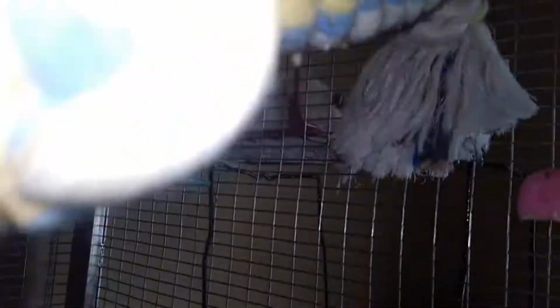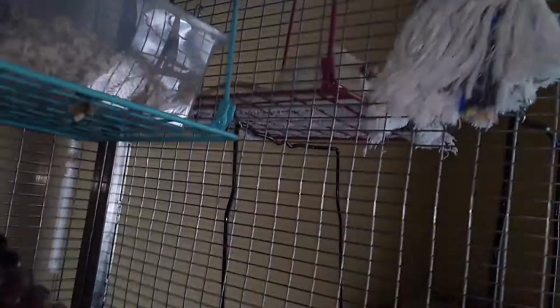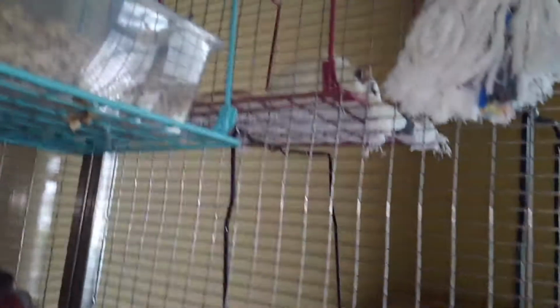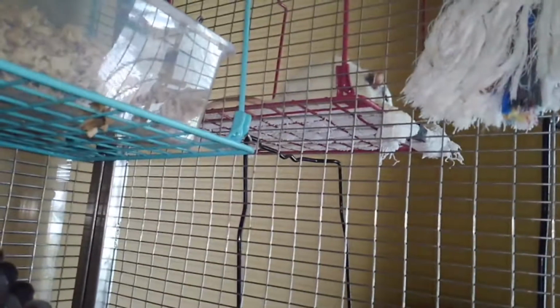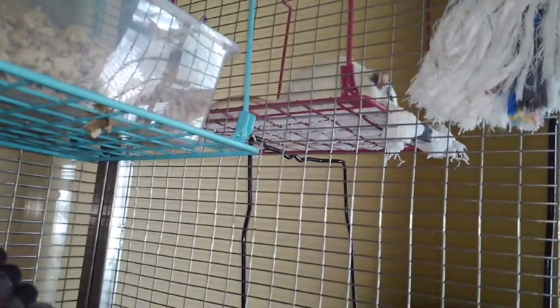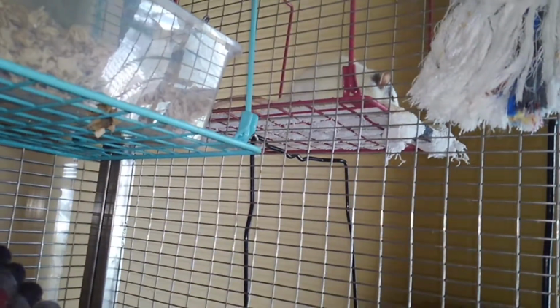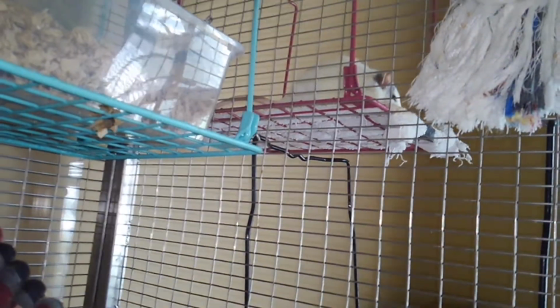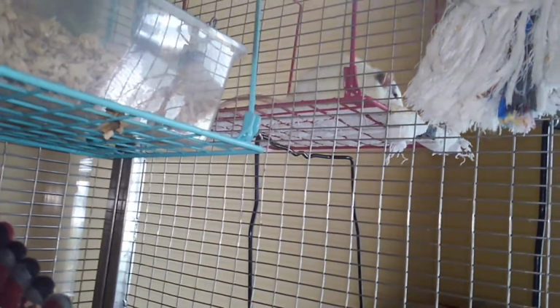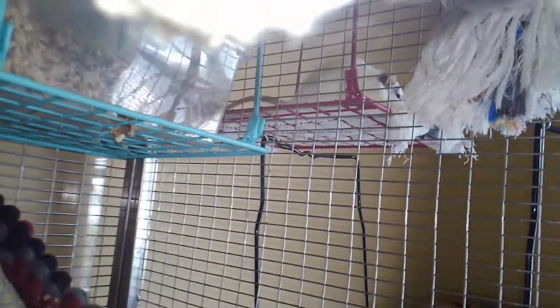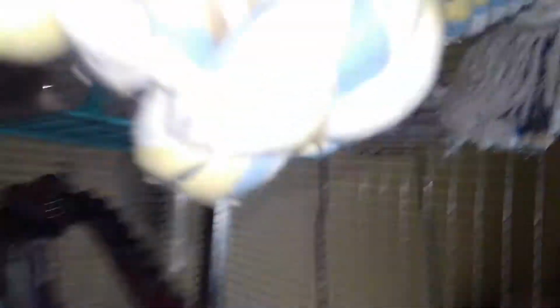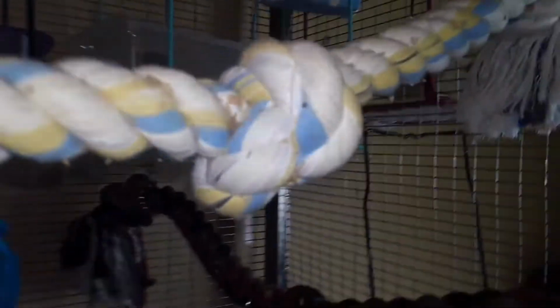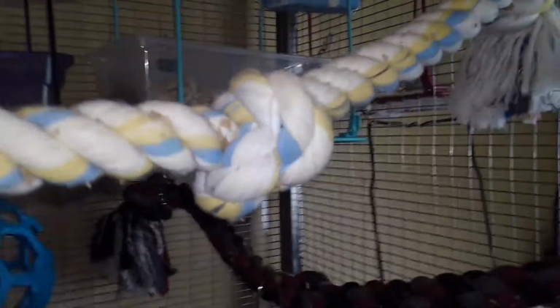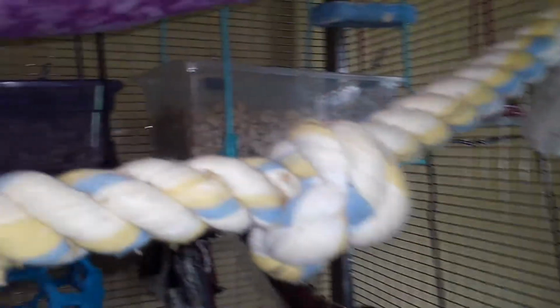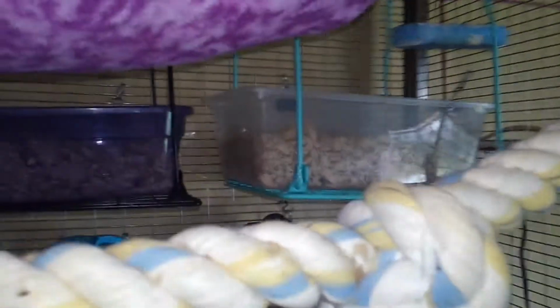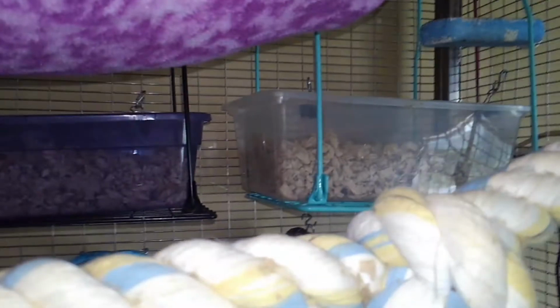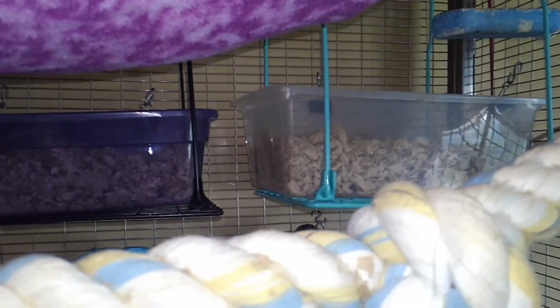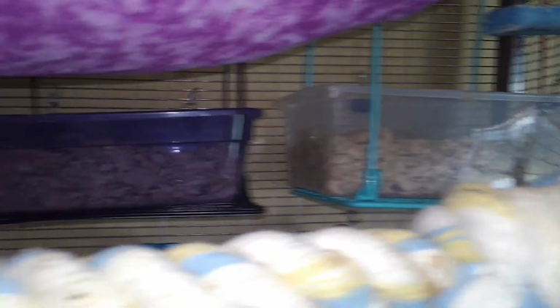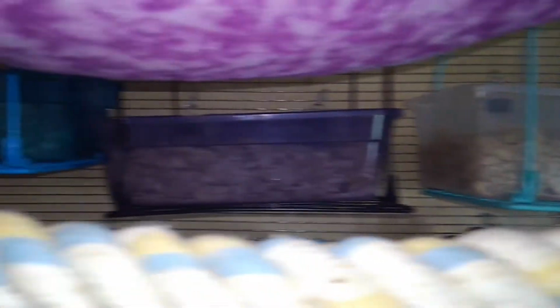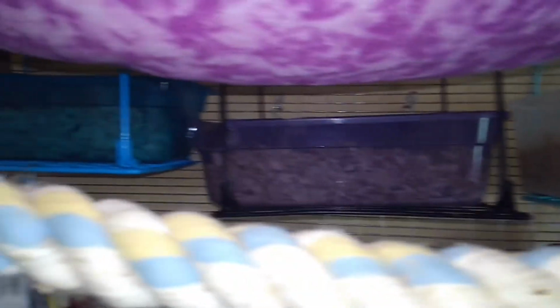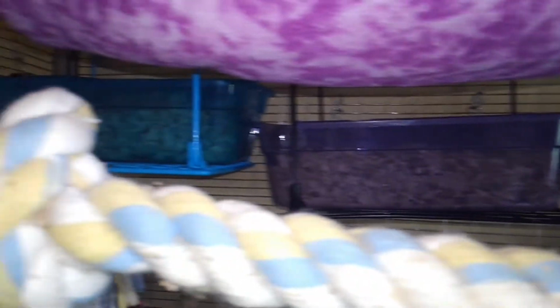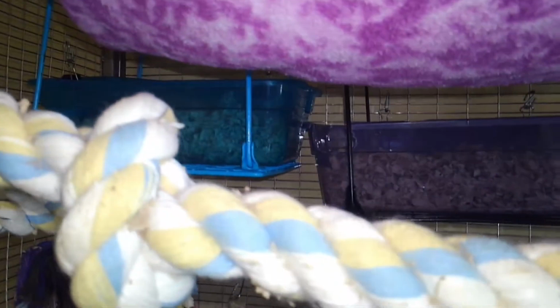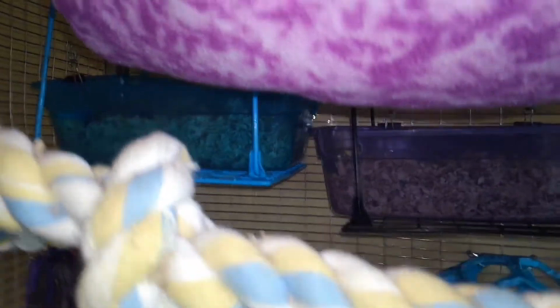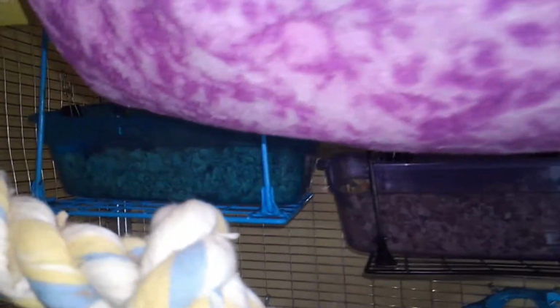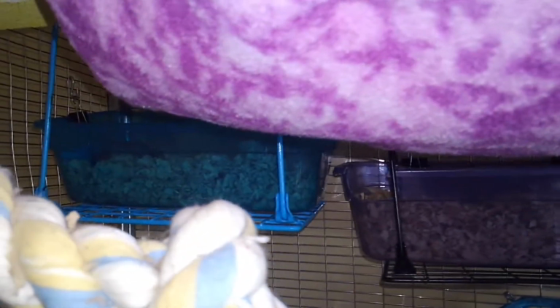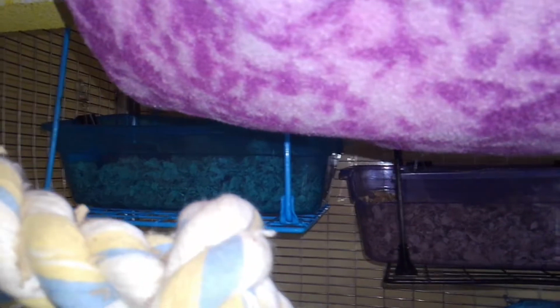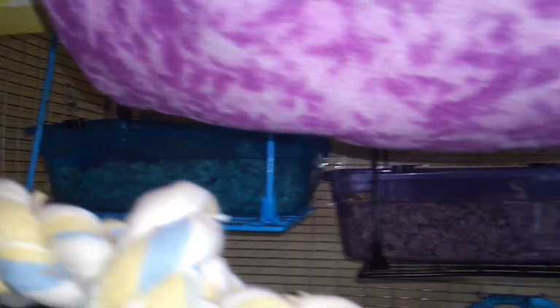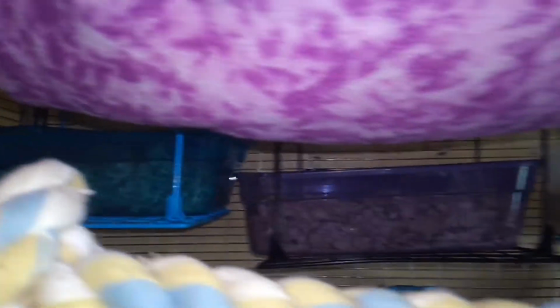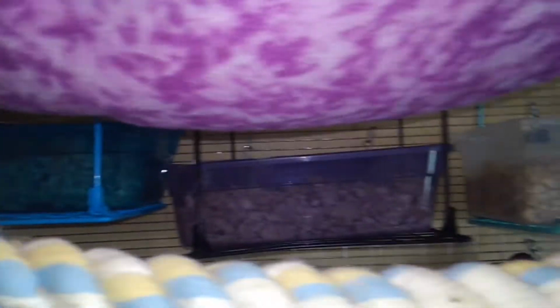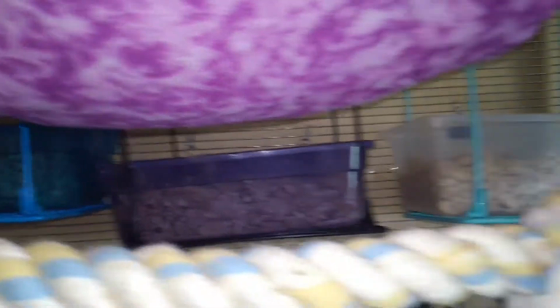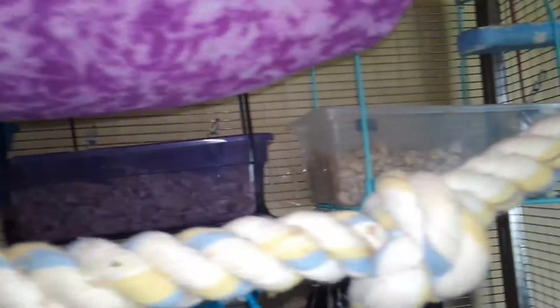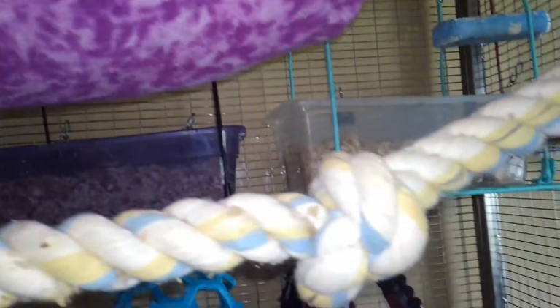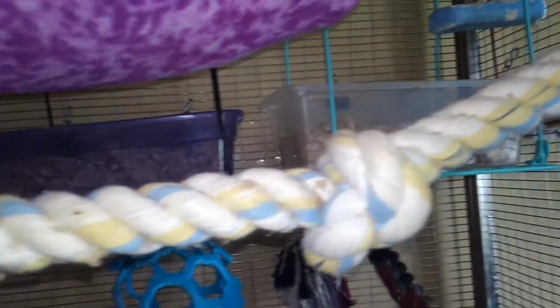There's Charlotte on the other side. I have three litter boxes back here, and three has been working a lot better than two on the sides.